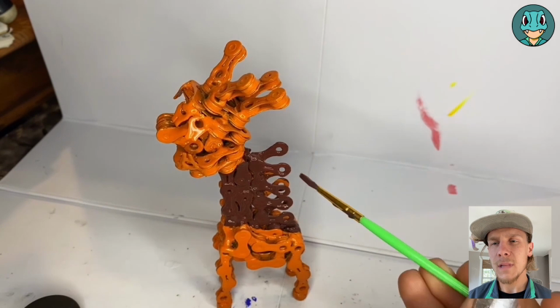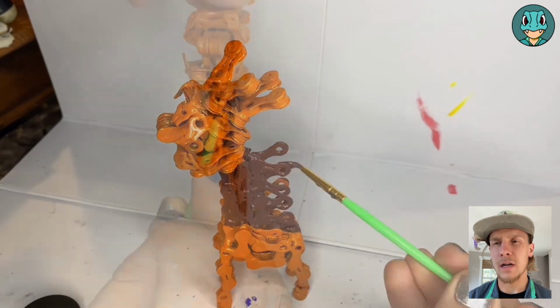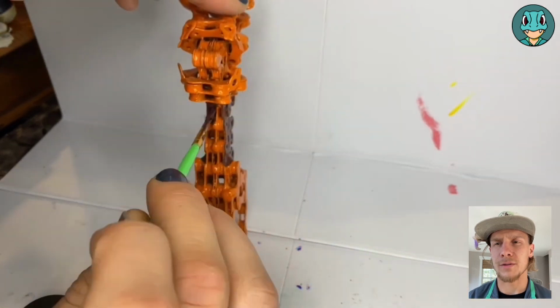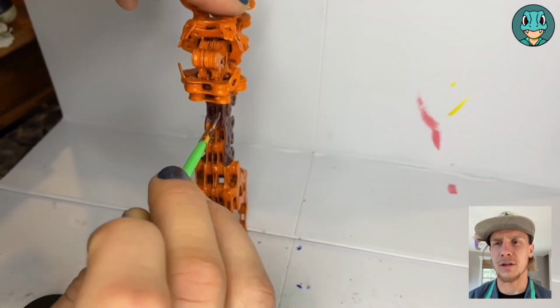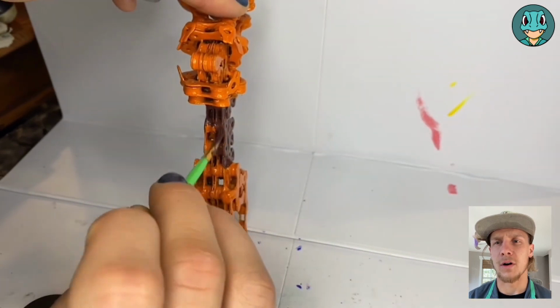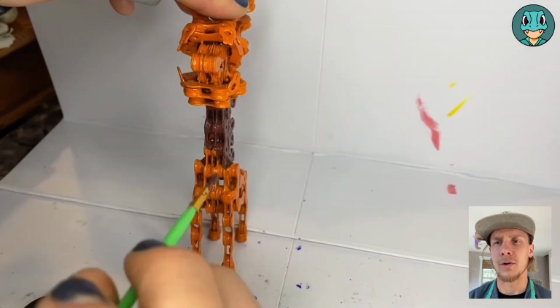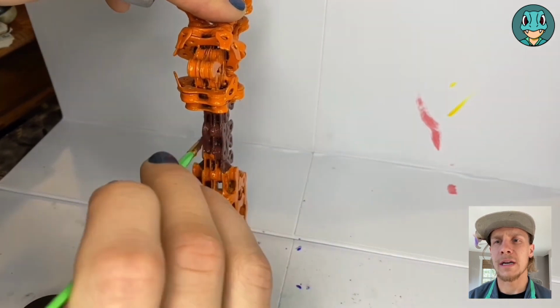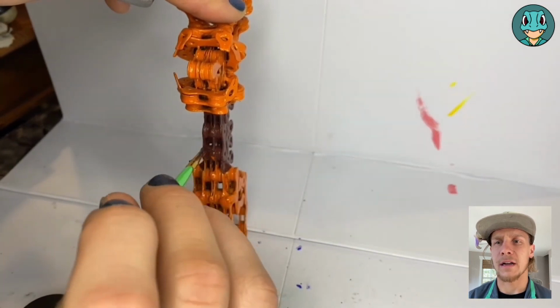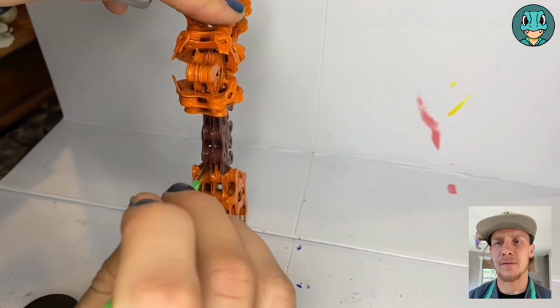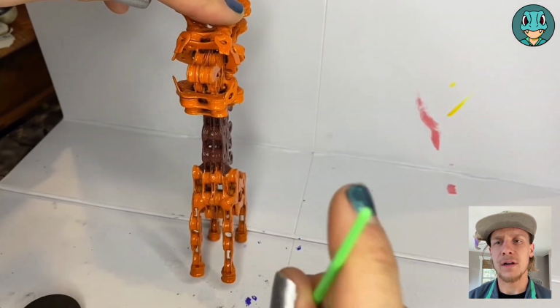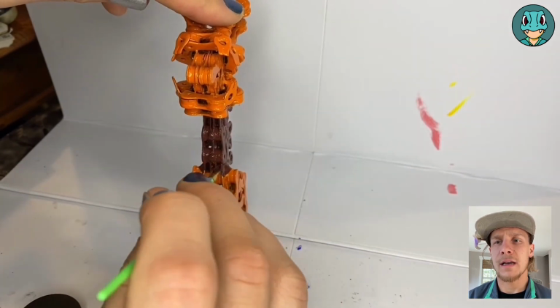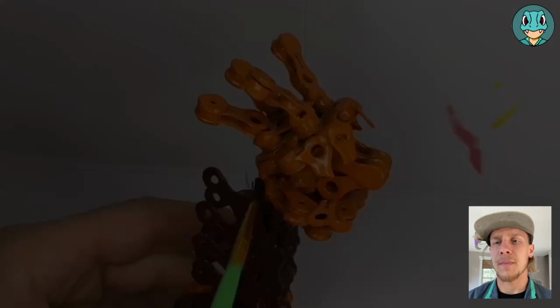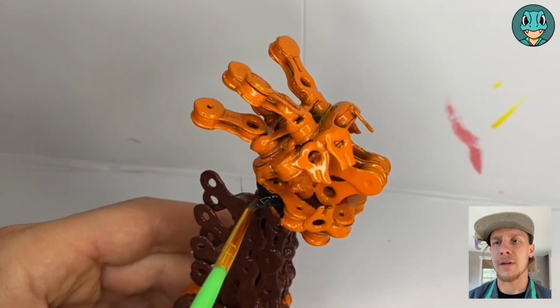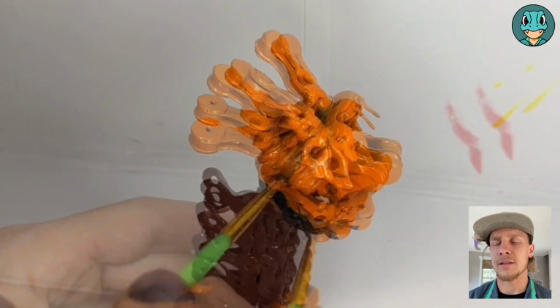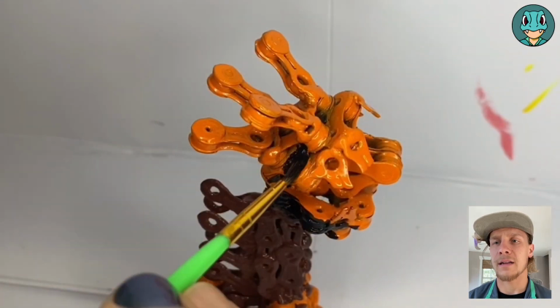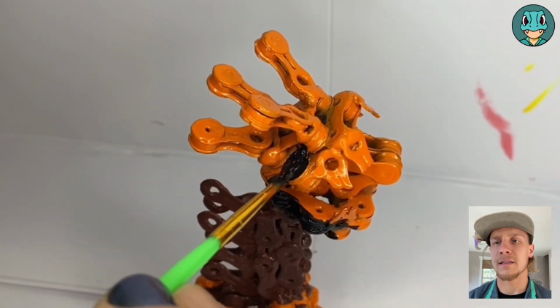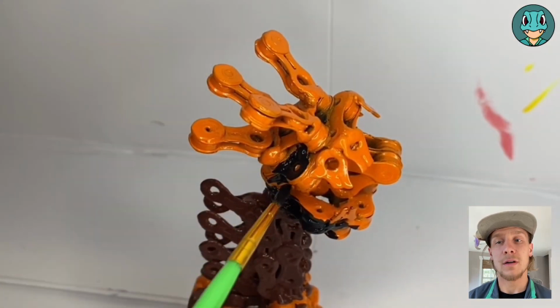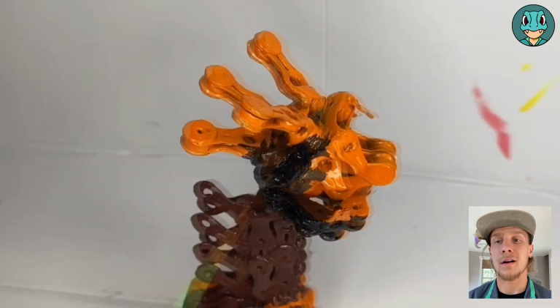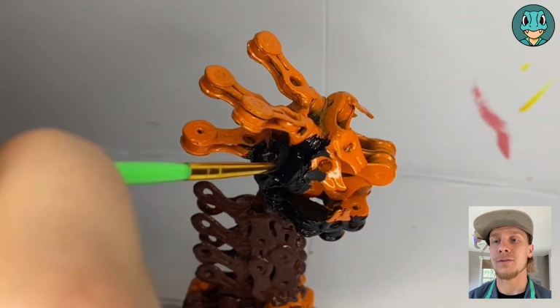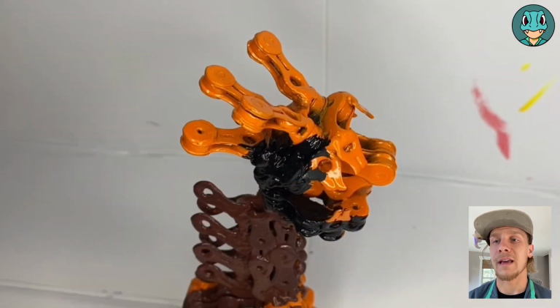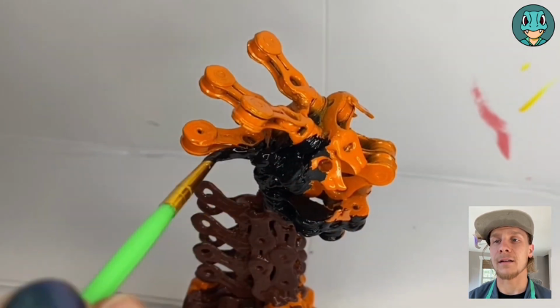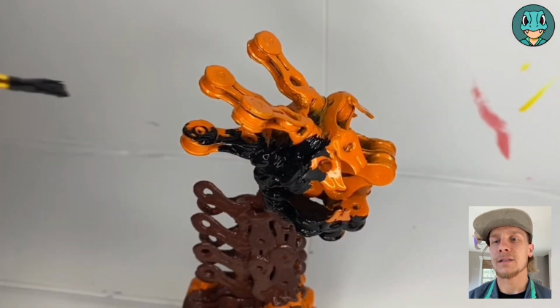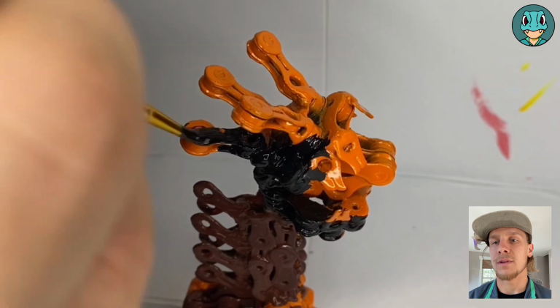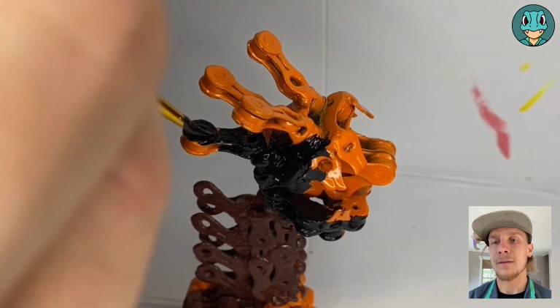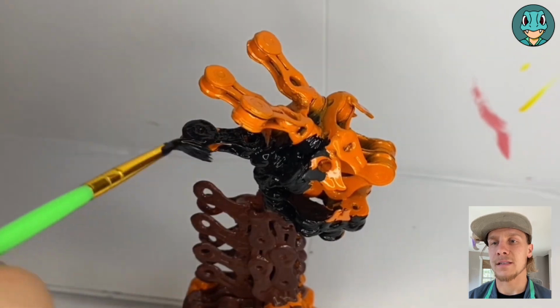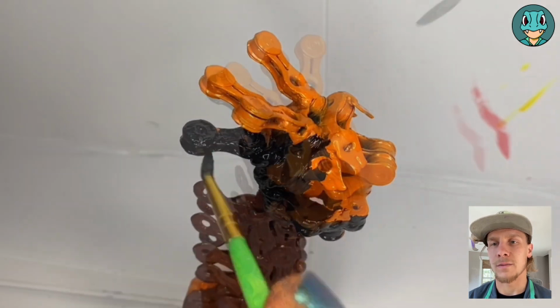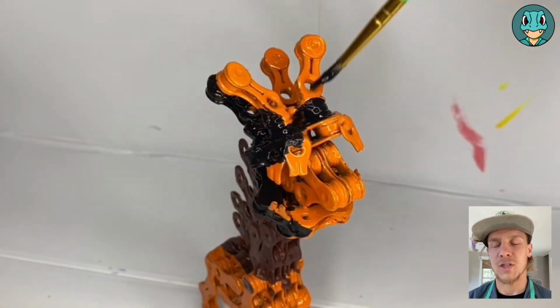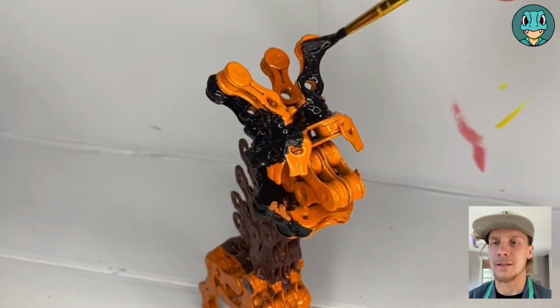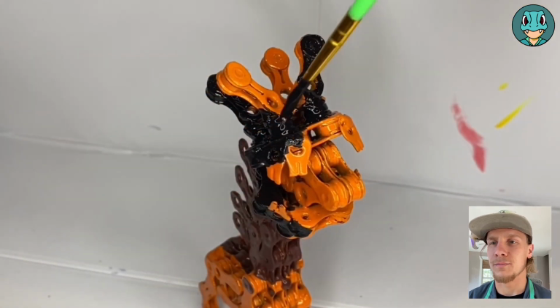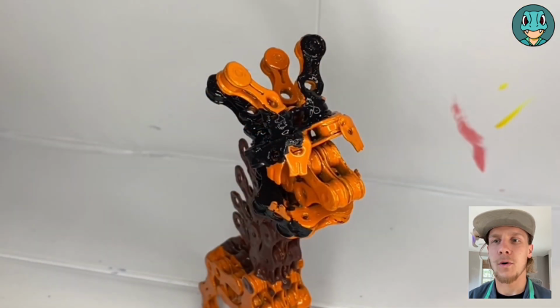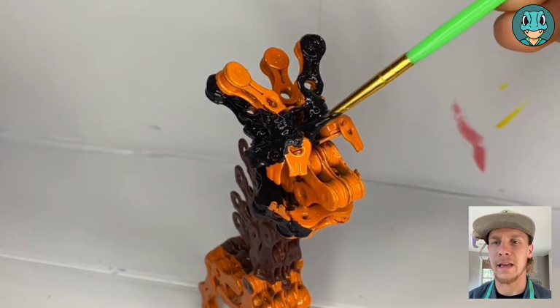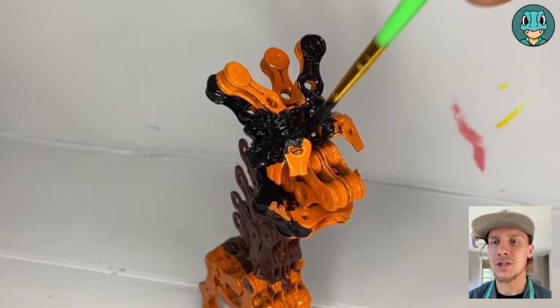I took a couple coats to make sure I covered all the orange. I got to finish off the front, and then we can start adding some dark paint onto the head. This black paint just makes it look even more like a chain chomp.